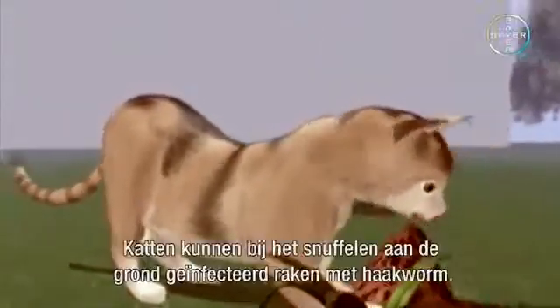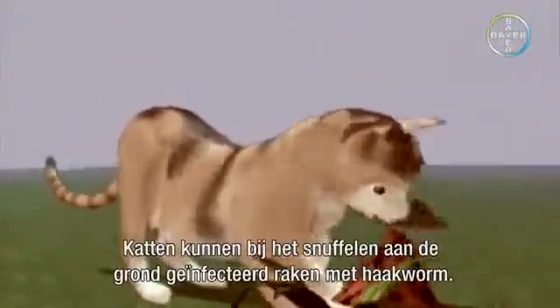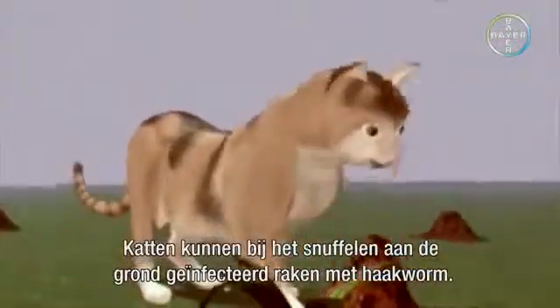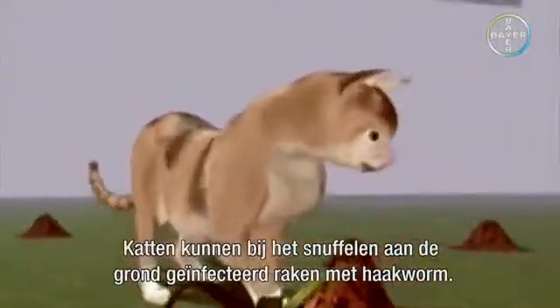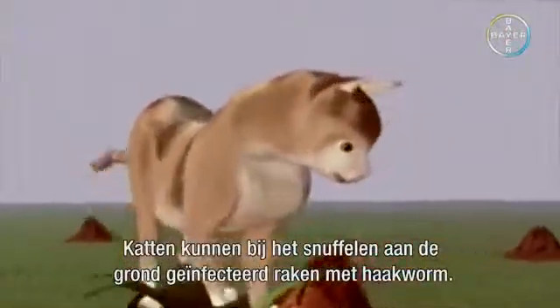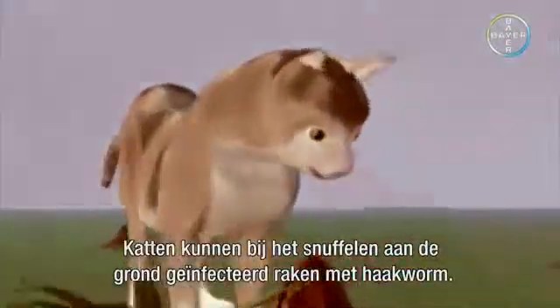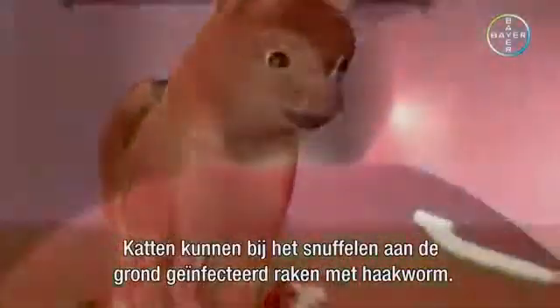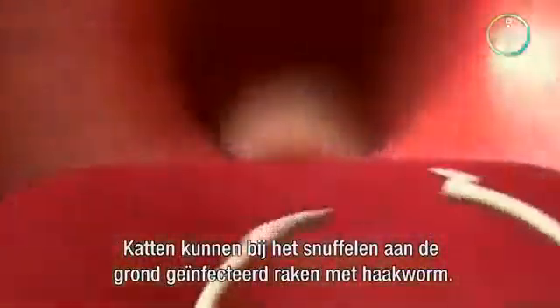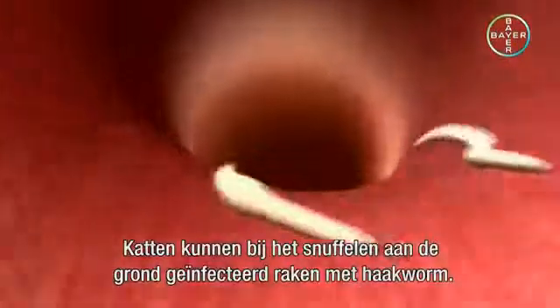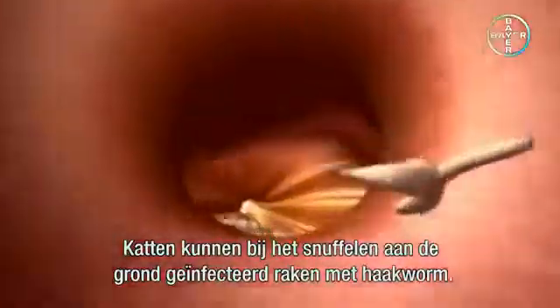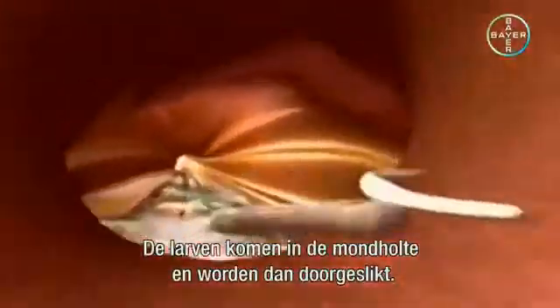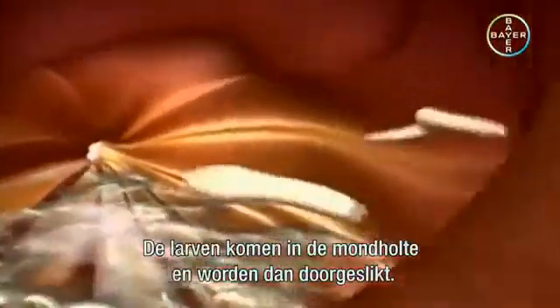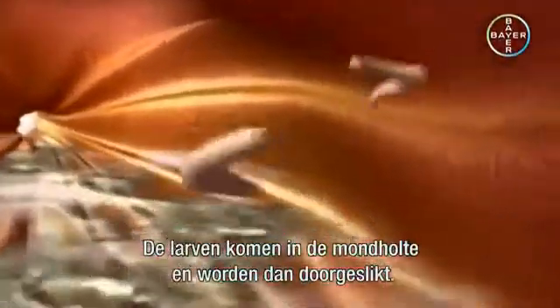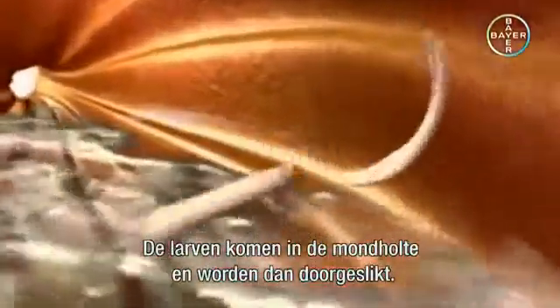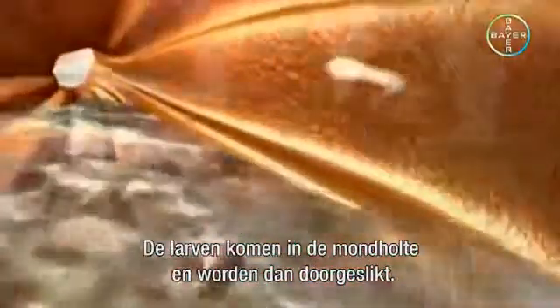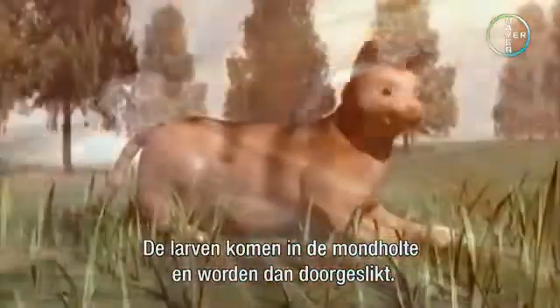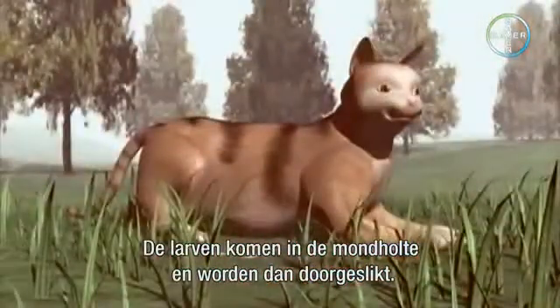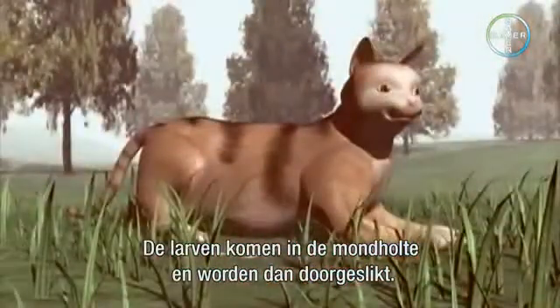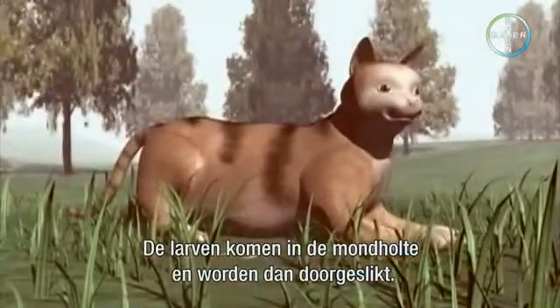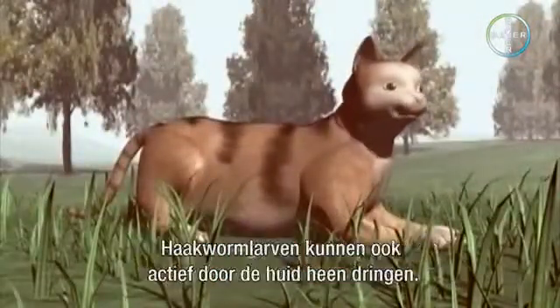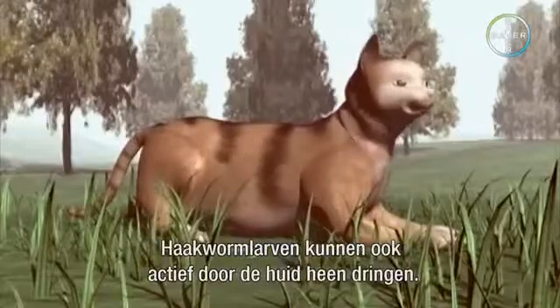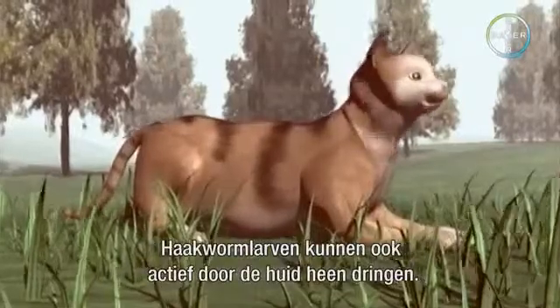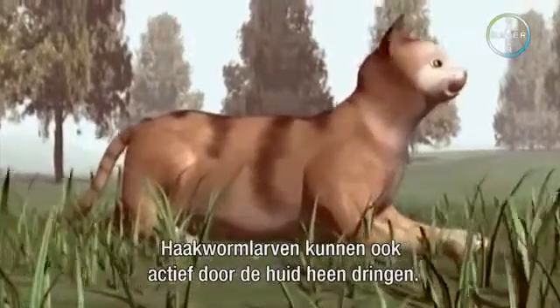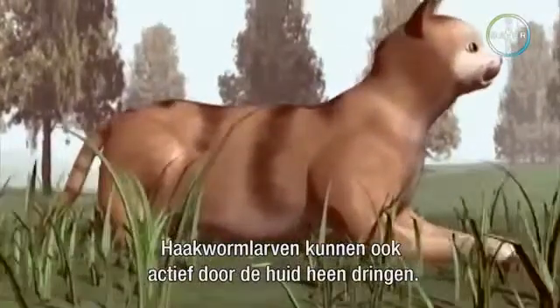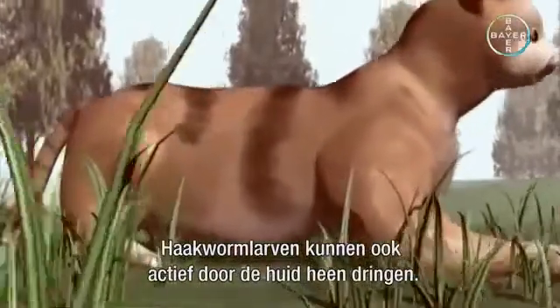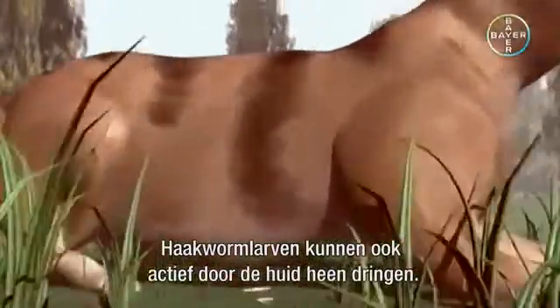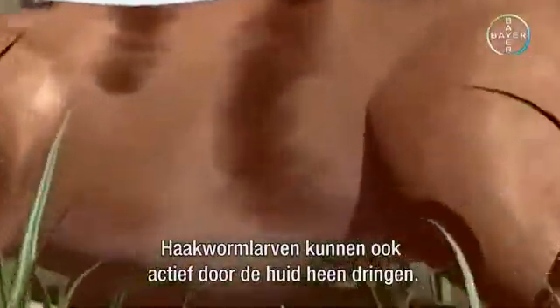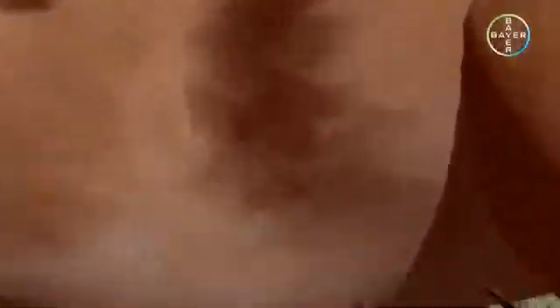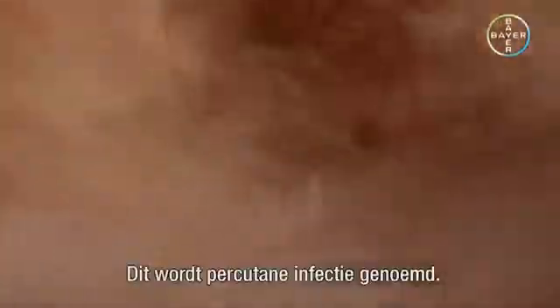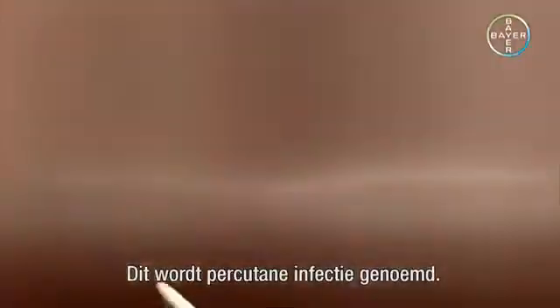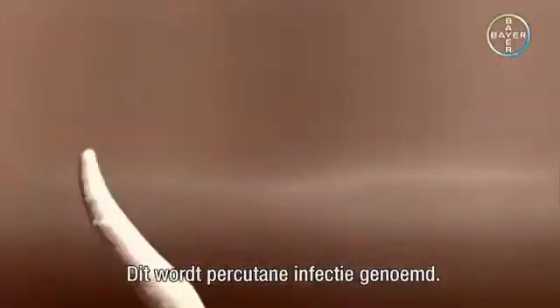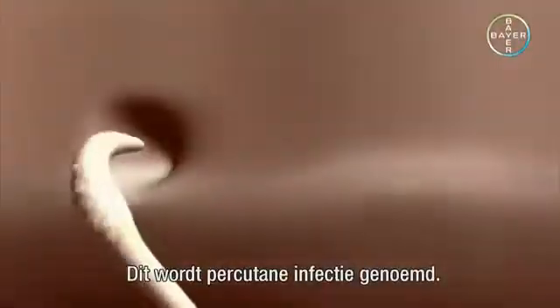Cats can become infected with hookworm larvae as they sniff the ground. The larvae reach the cavity of the mouth and are then swallowed. Hookworm larvae are also able to actively bore through the skin. This is called percutaneous infection.